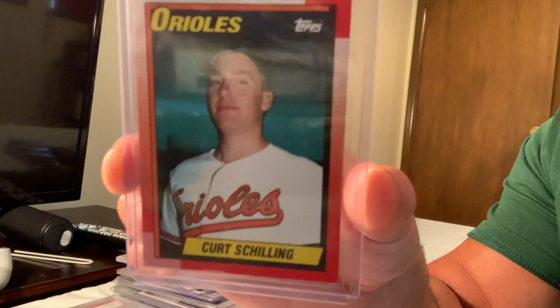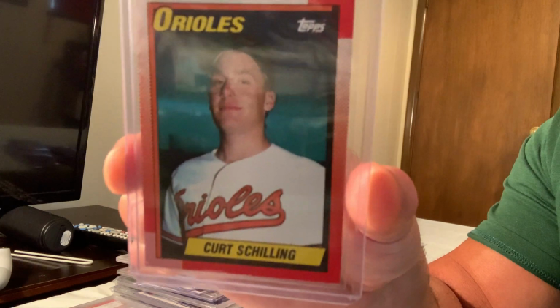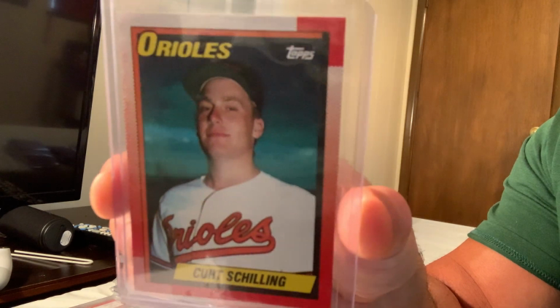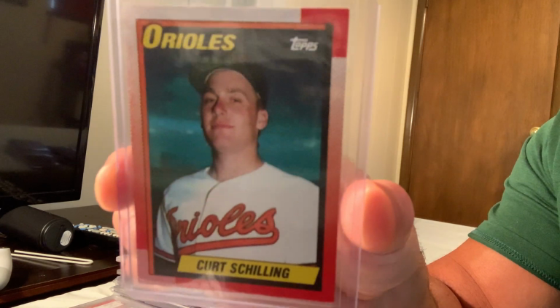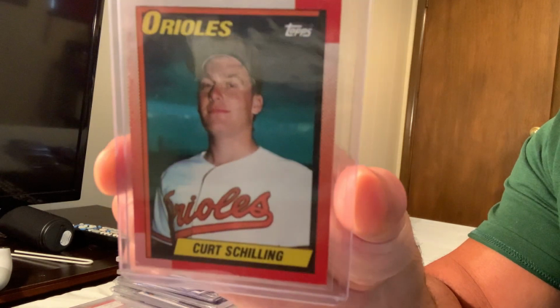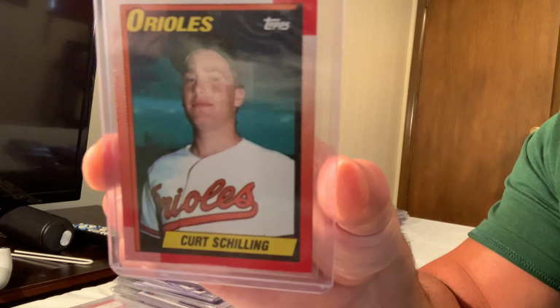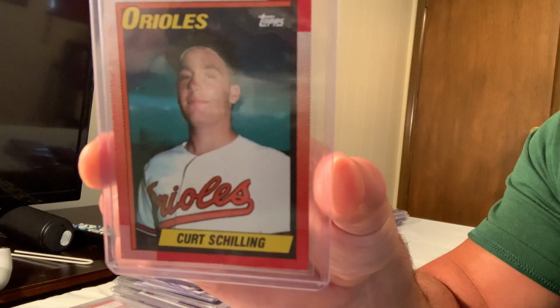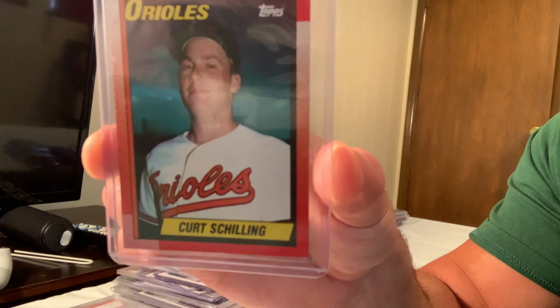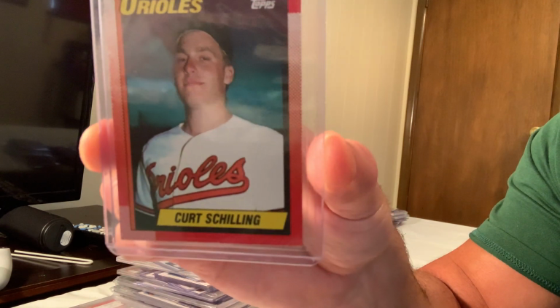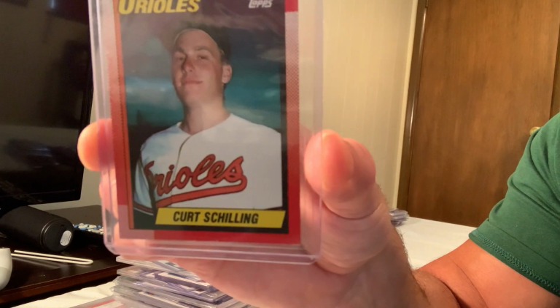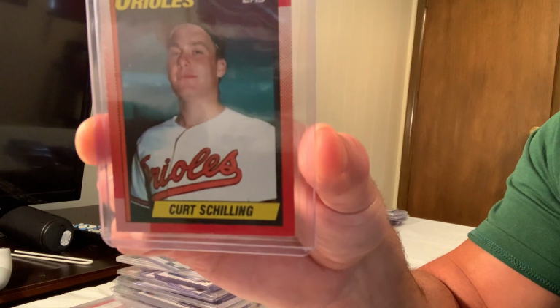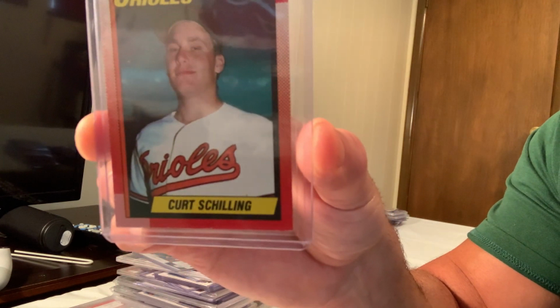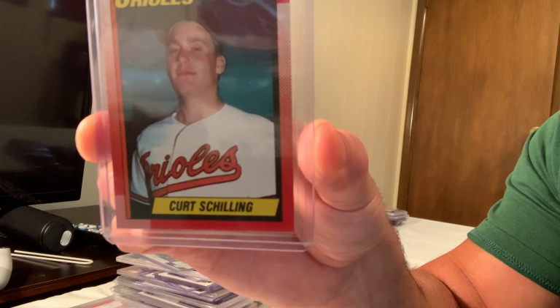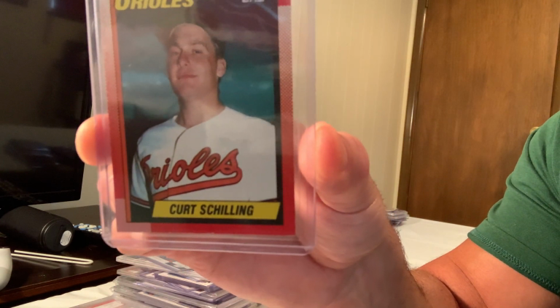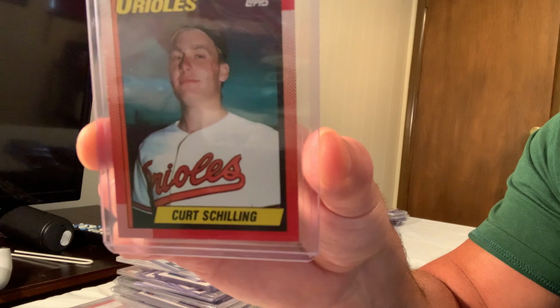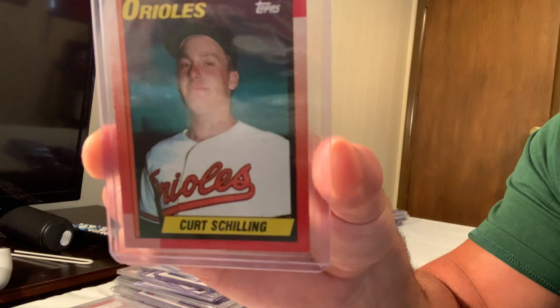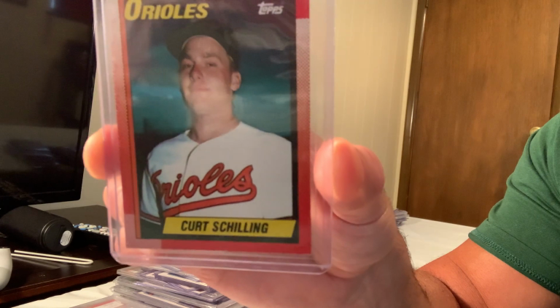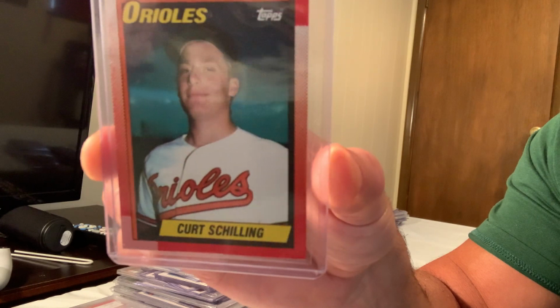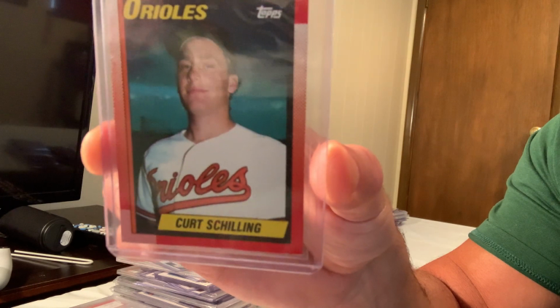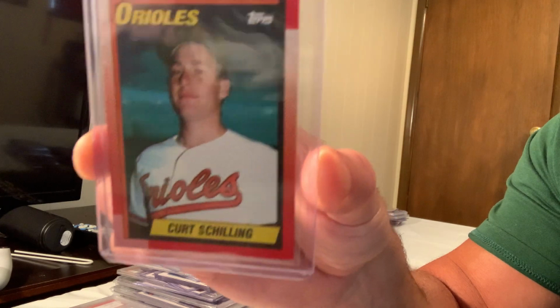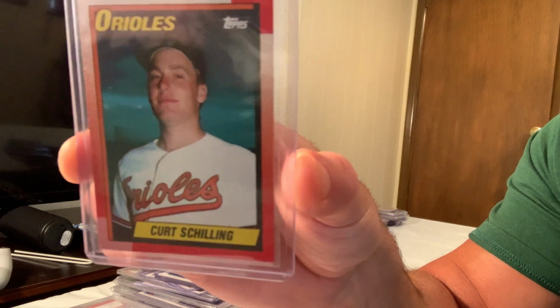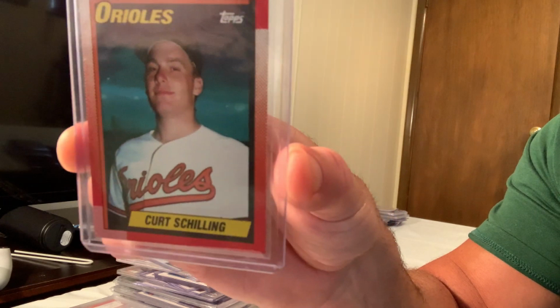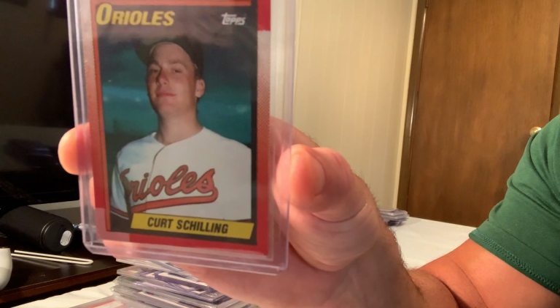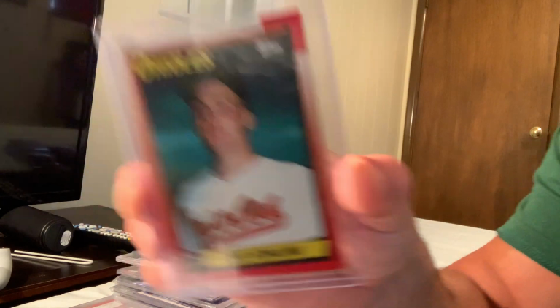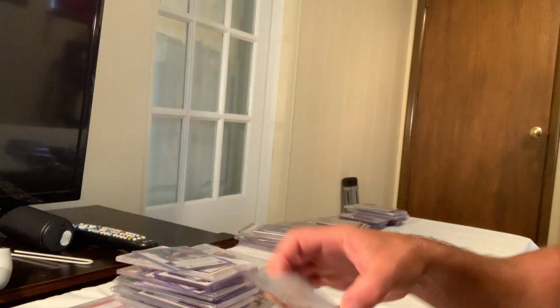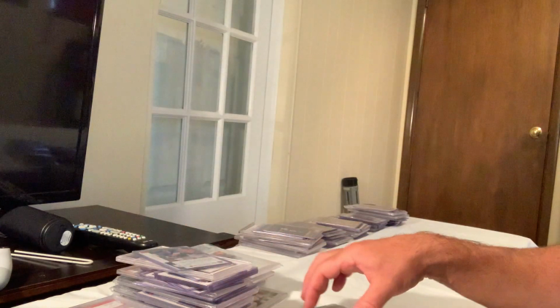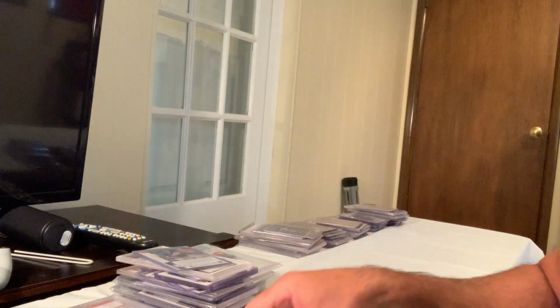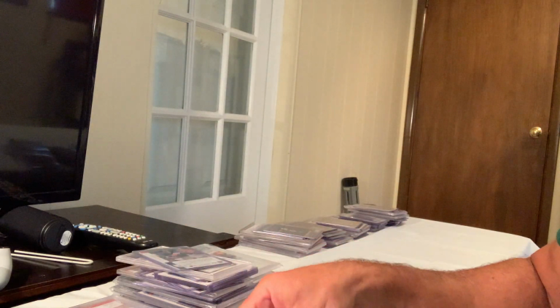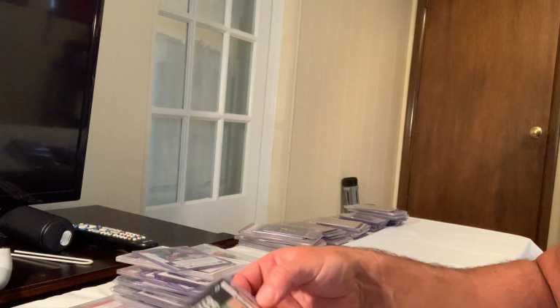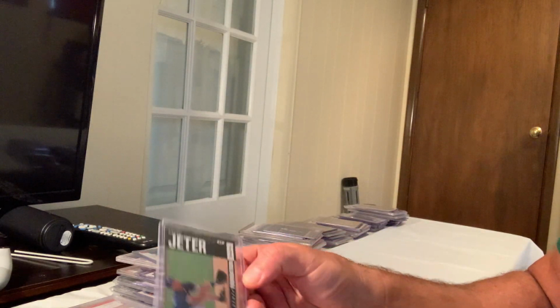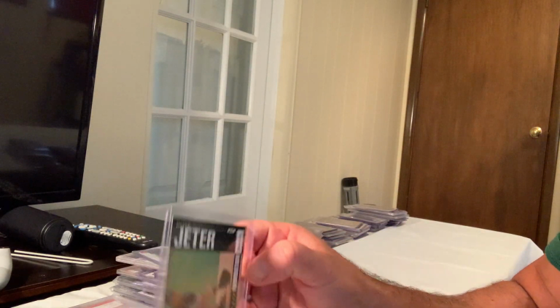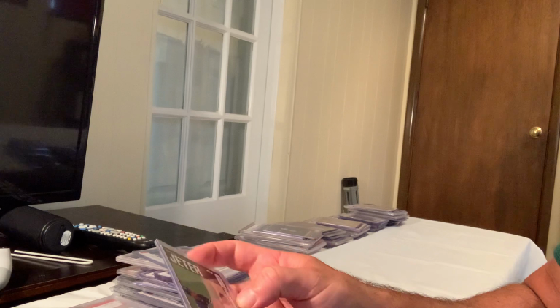There's also a 1990 Curt Schilling — I think it's a second year card — card number 97, which sold for $180 on eBay.